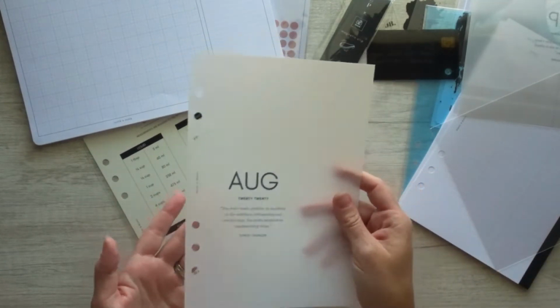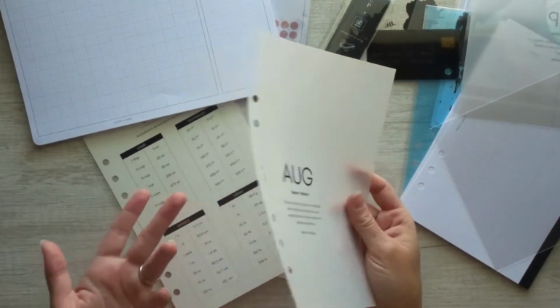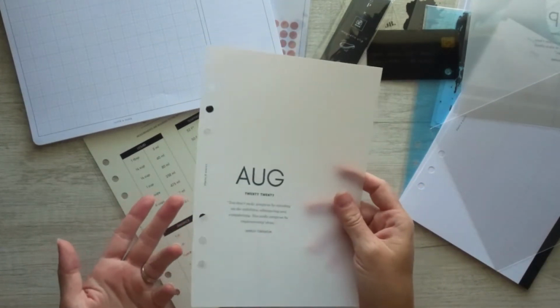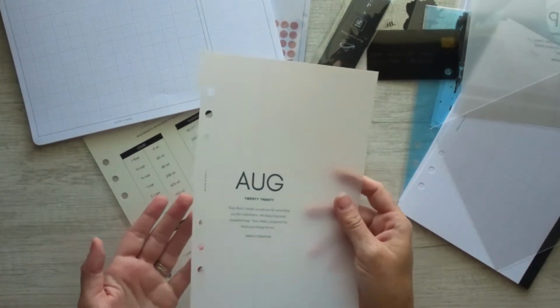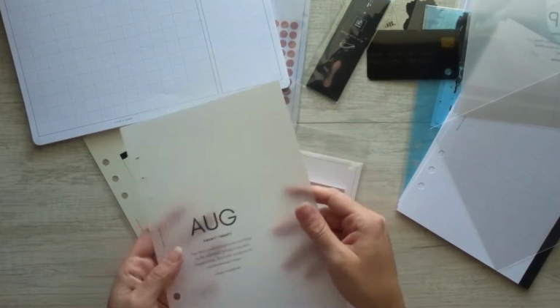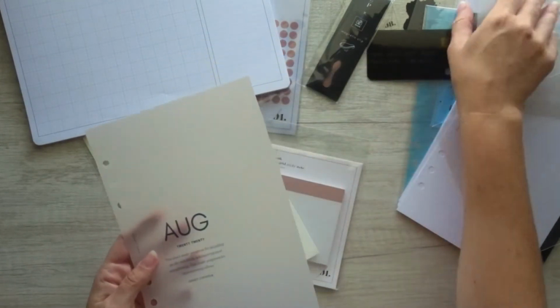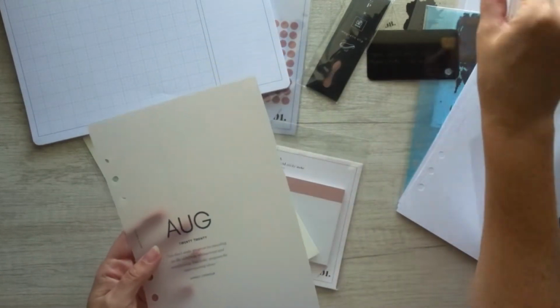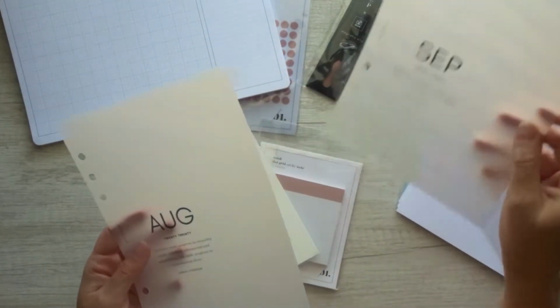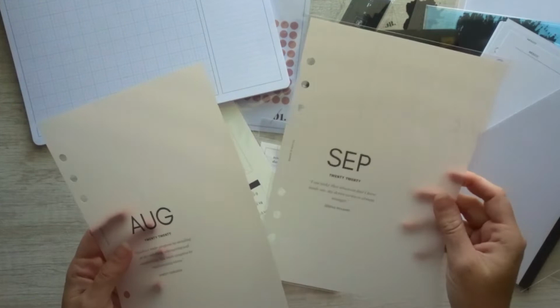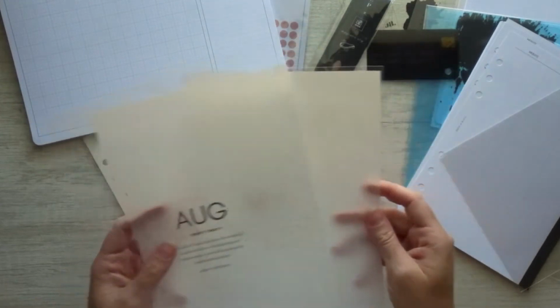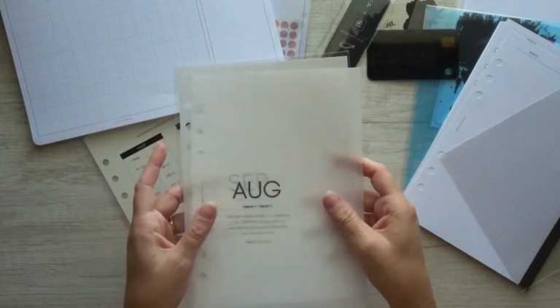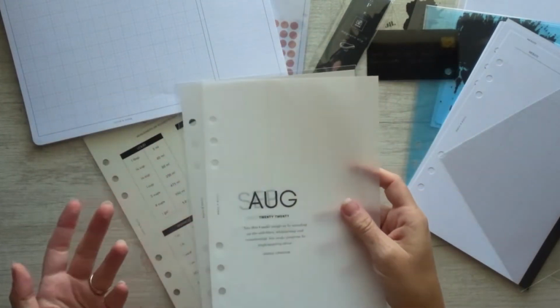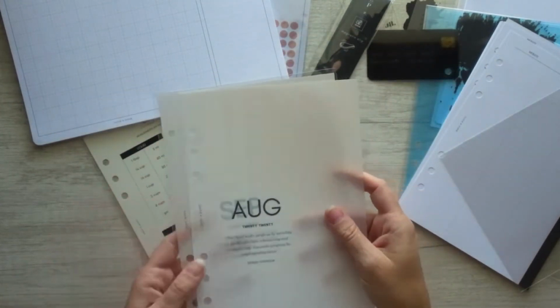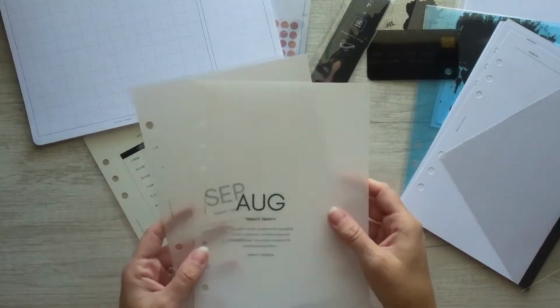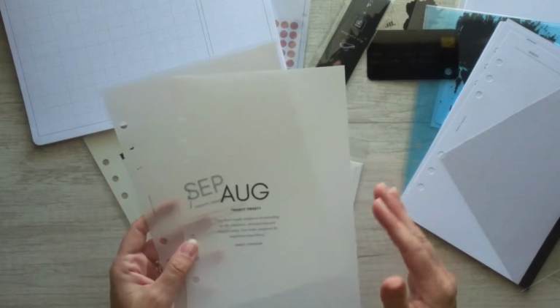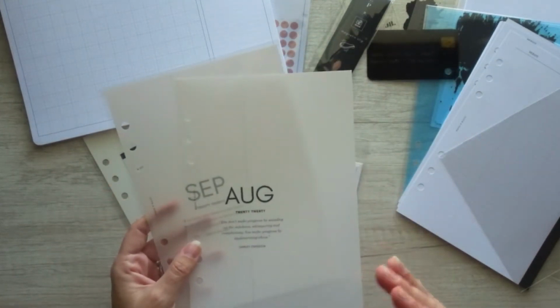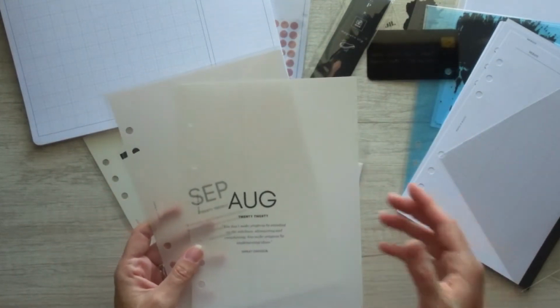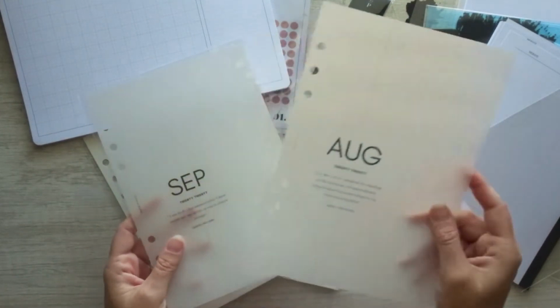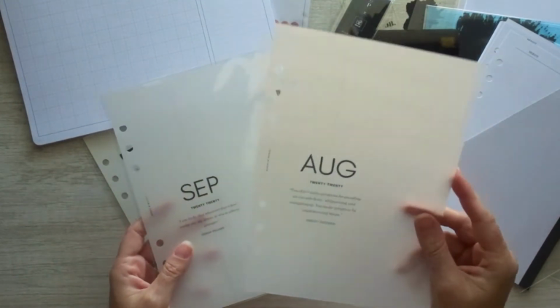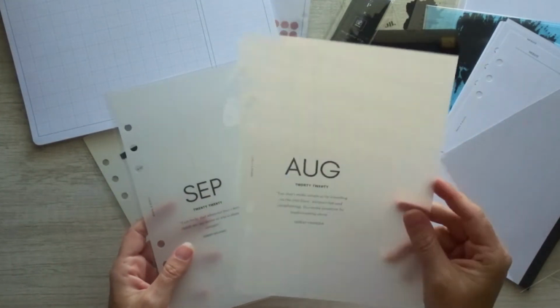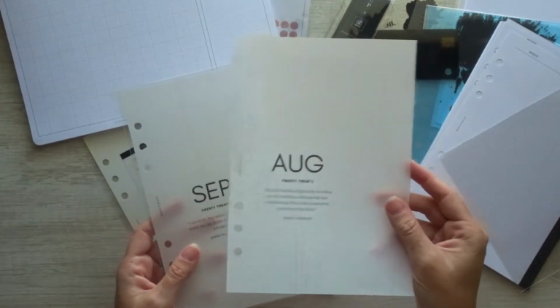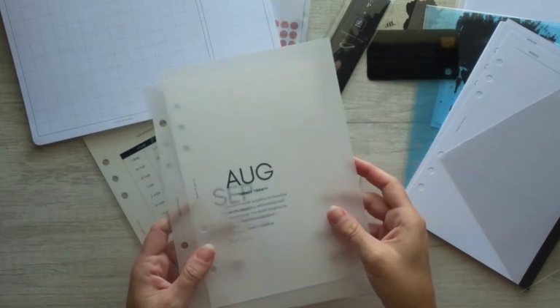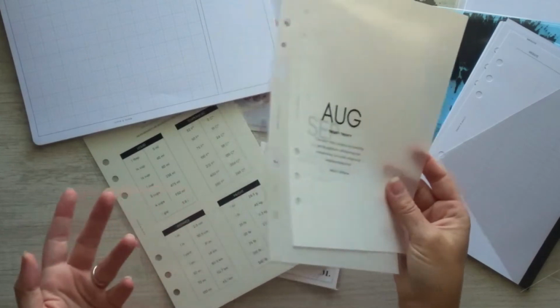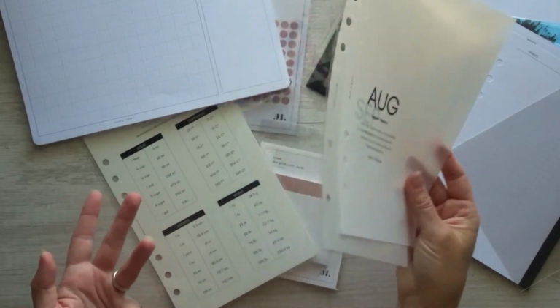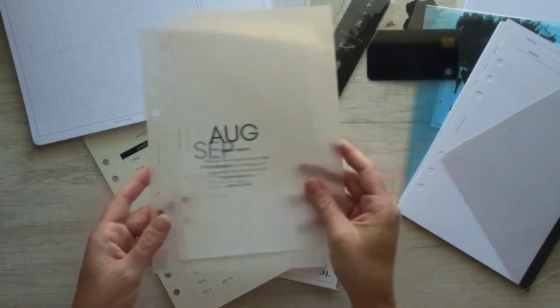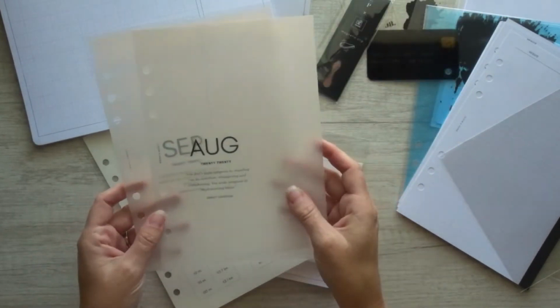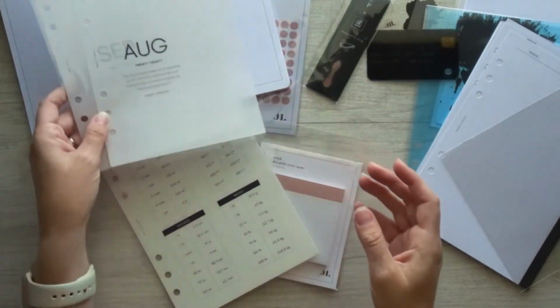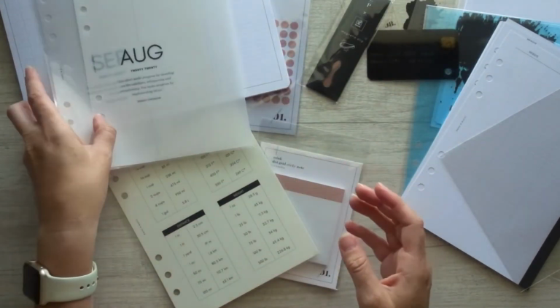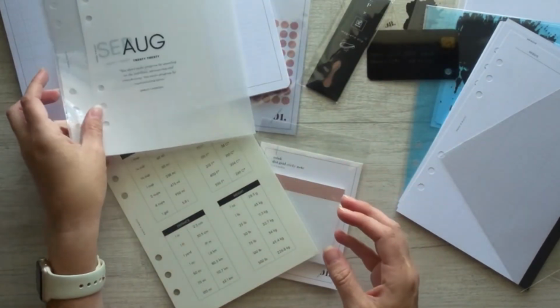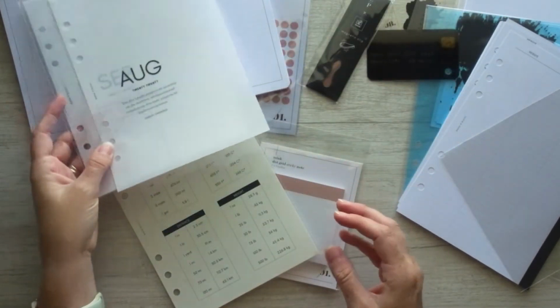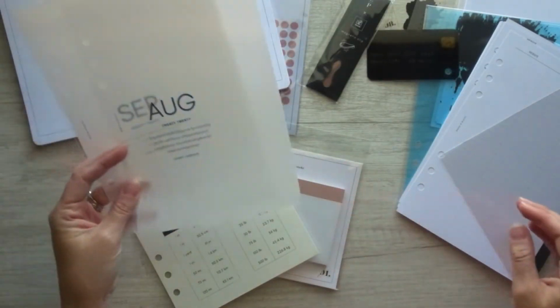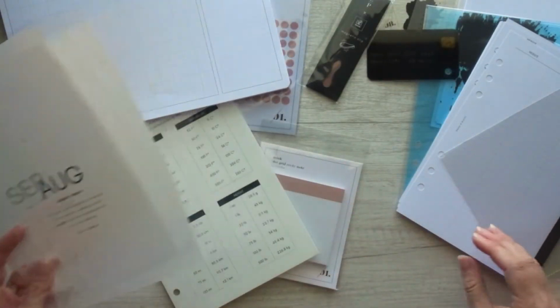I'm excited to have some dashboards because I don't have any right now. I have some that I made on my own, but I don't have any otherwise. So it's kind of neat to see what they look like and to have a few to be able to play with.